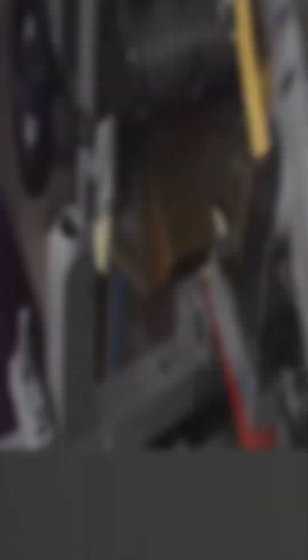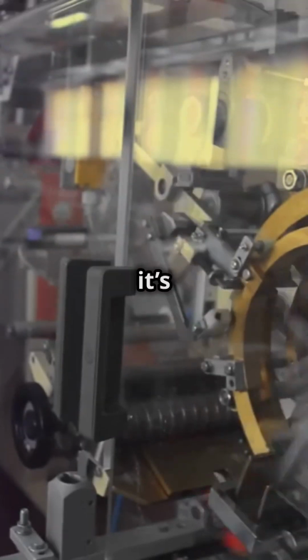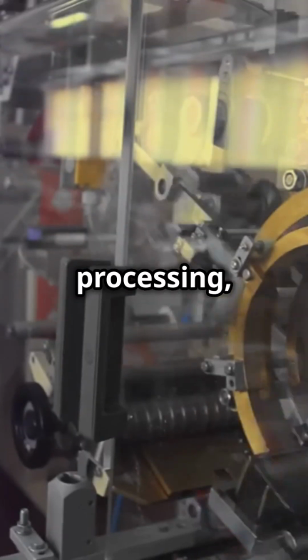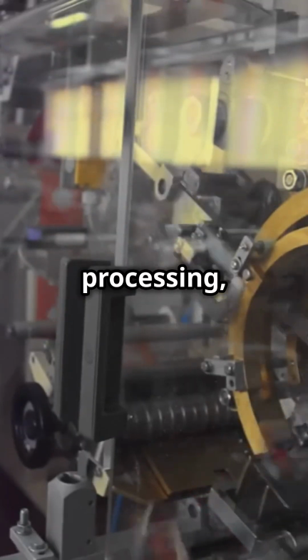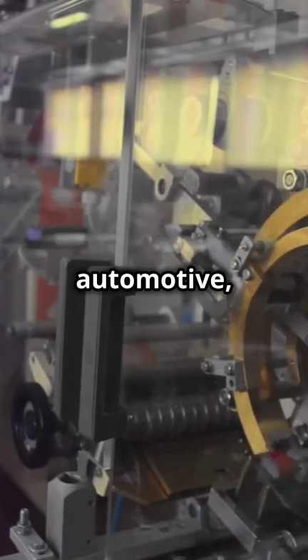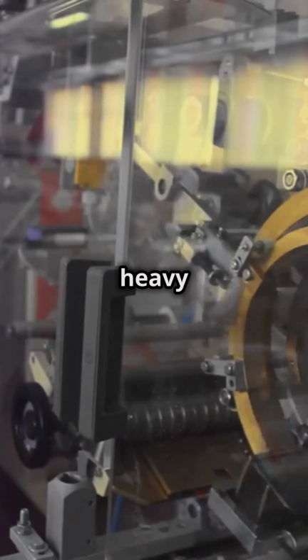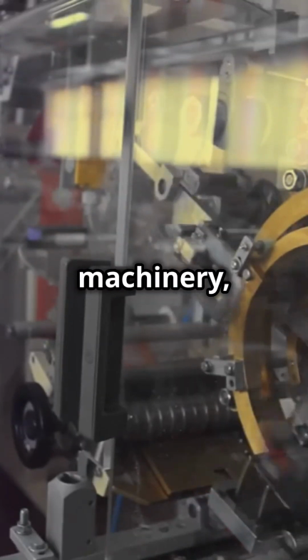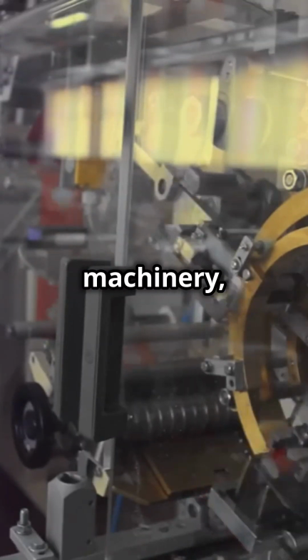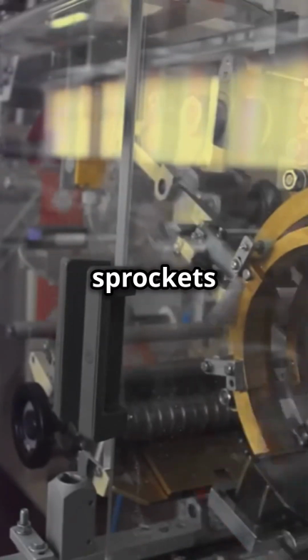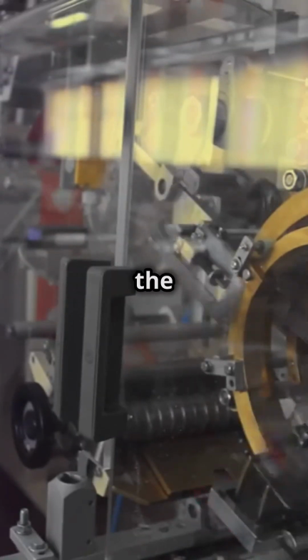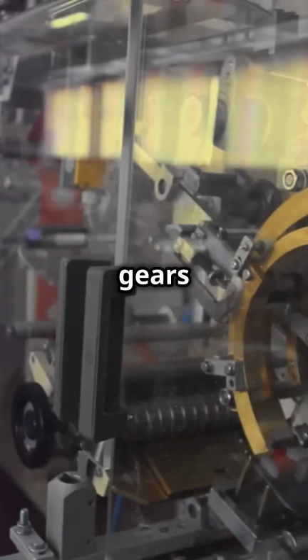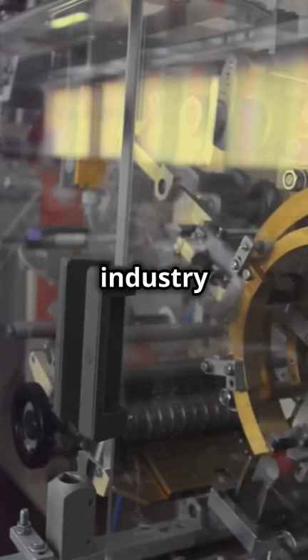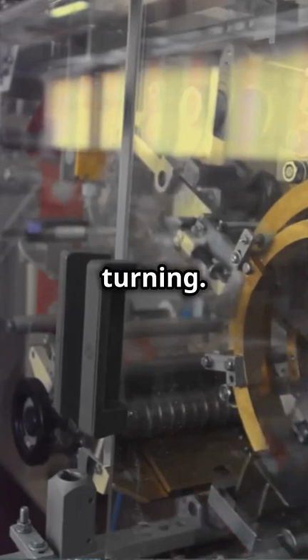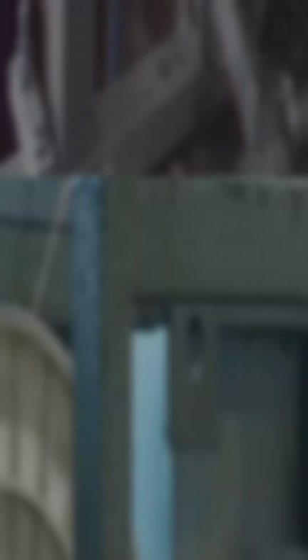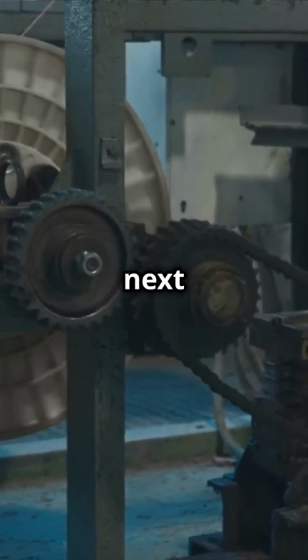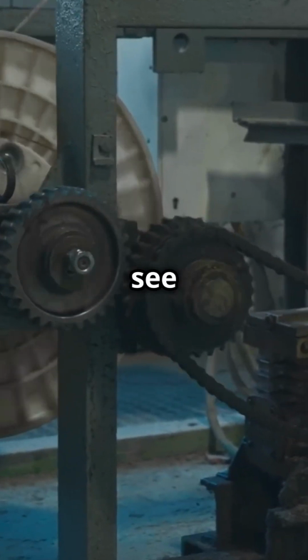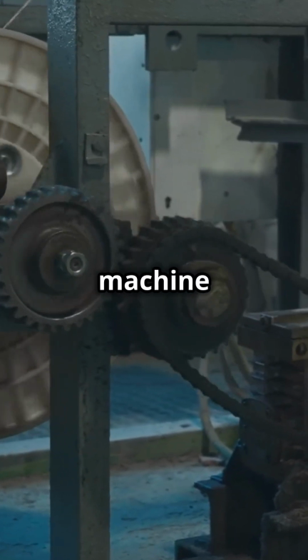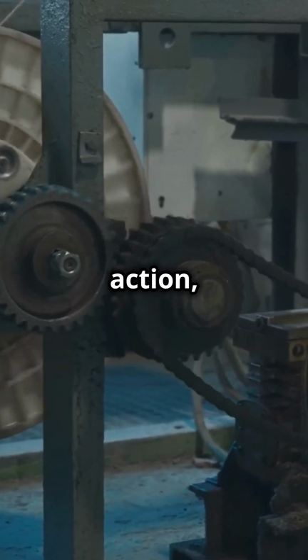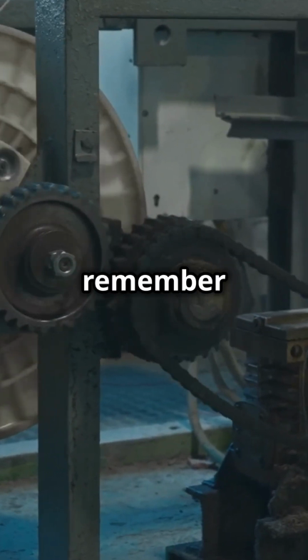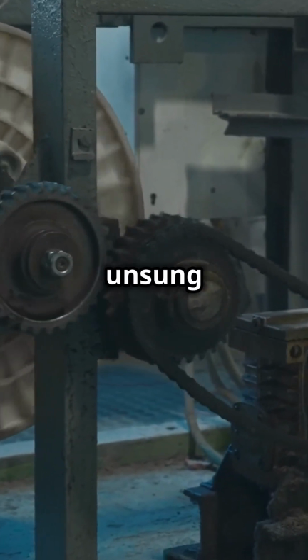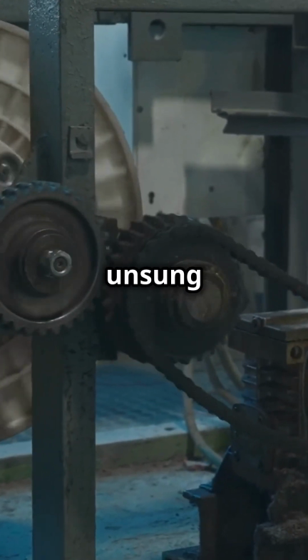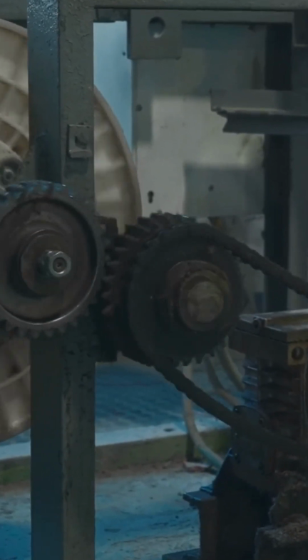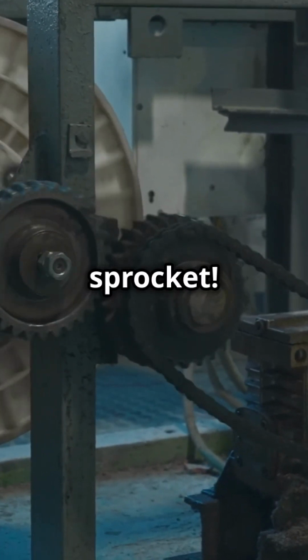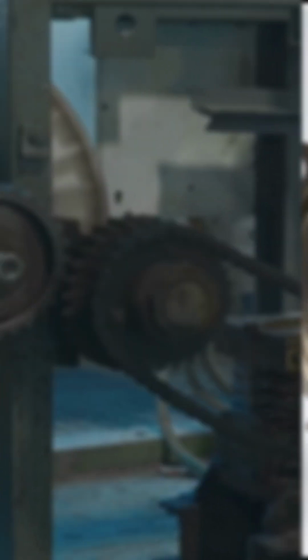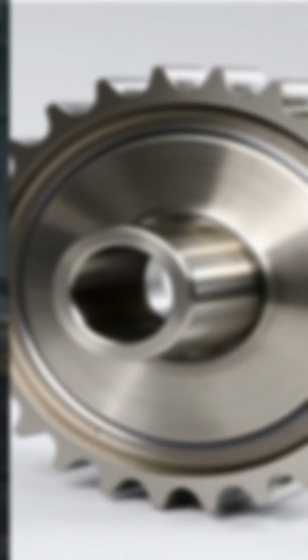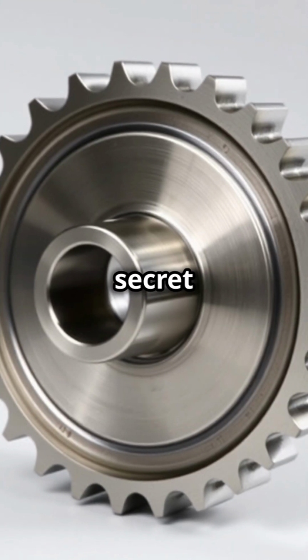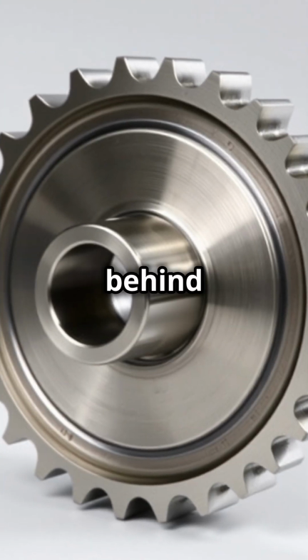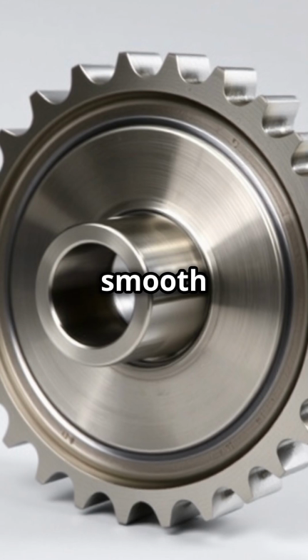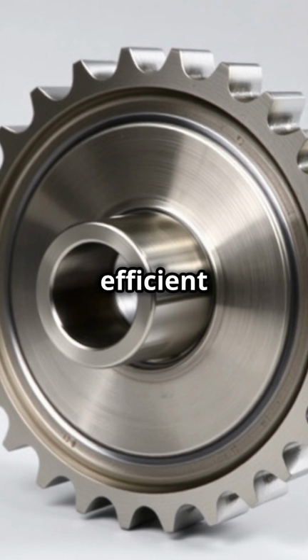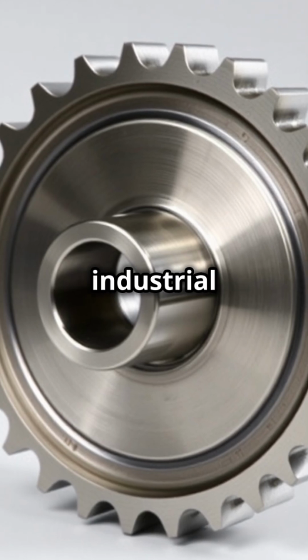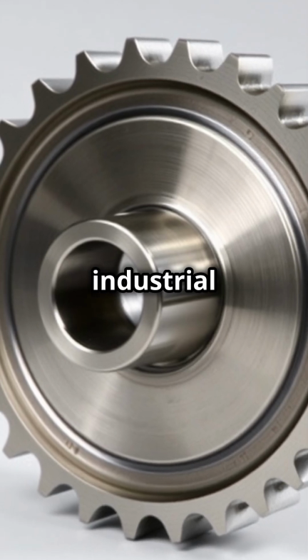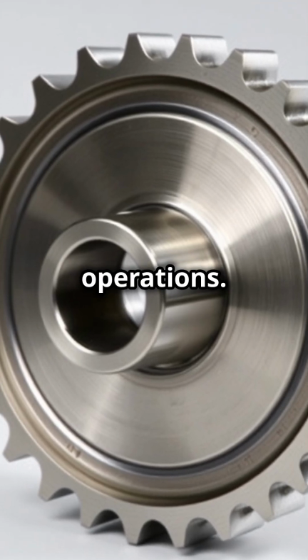Whether it's food processing, automotive, or heavy machinery, sprockets keep the gears of industry turning. So next time you see a machine in action, remember the unsung hero — the sprocket. It's the secret behind smooth and efficient industrial operations.